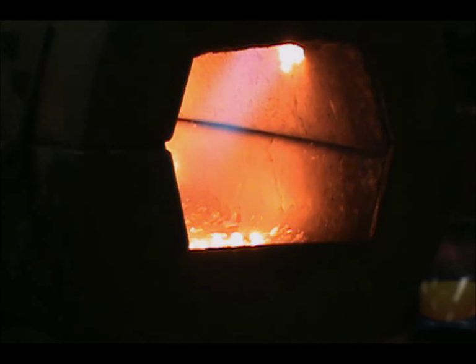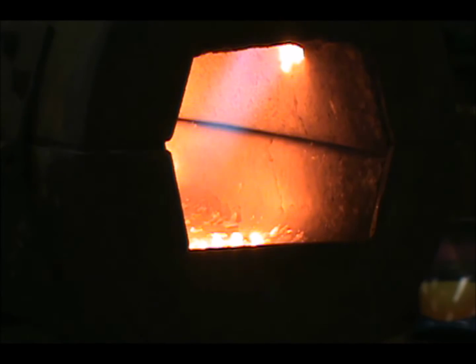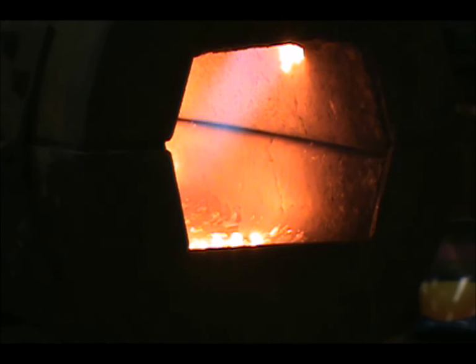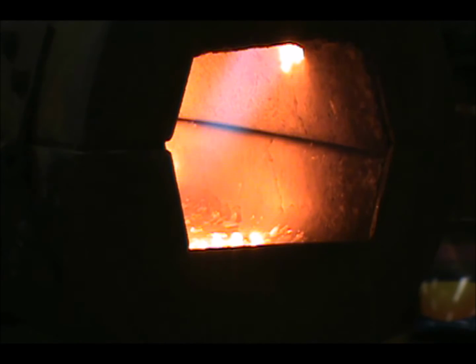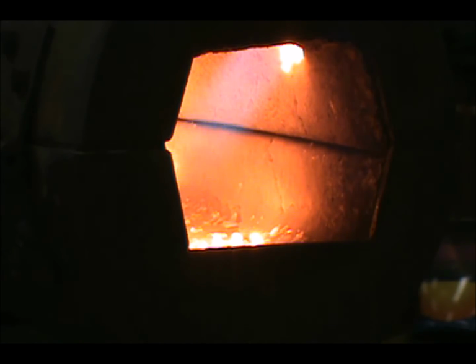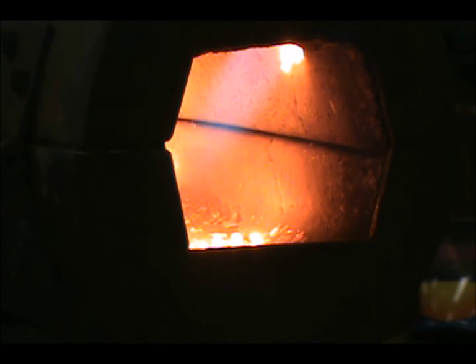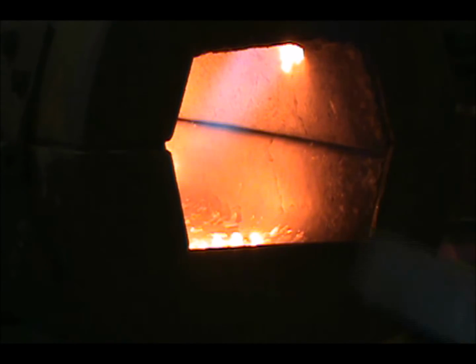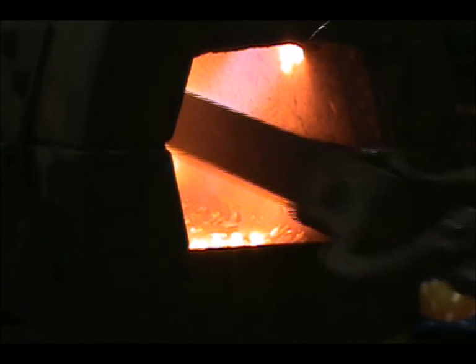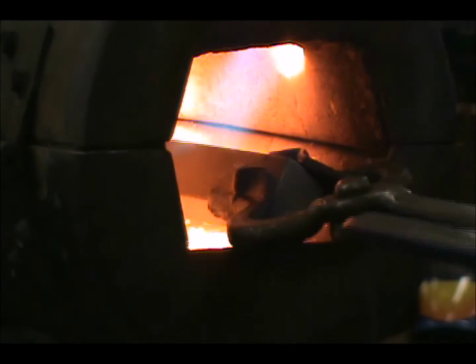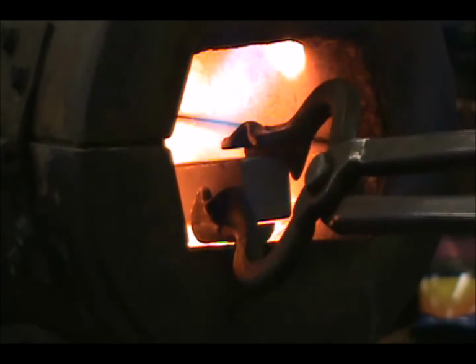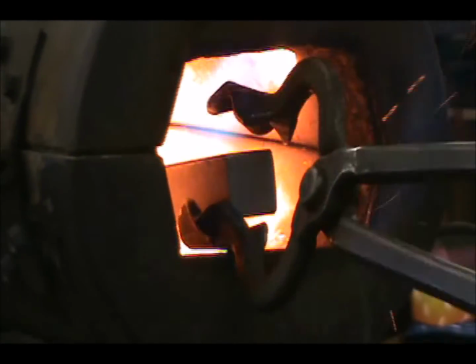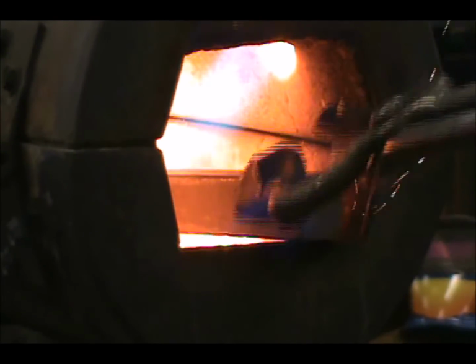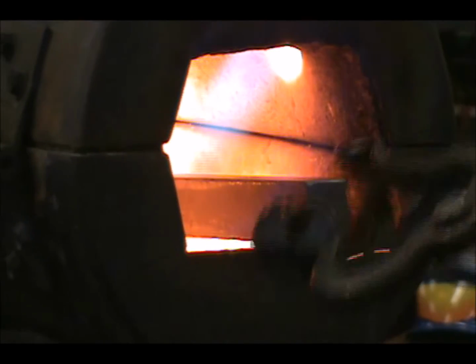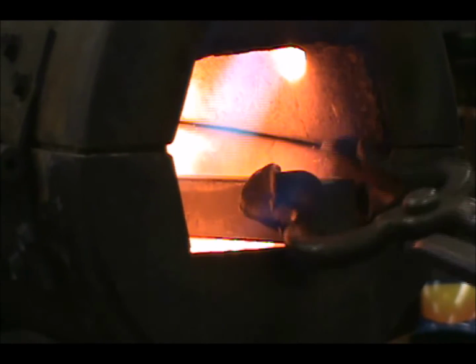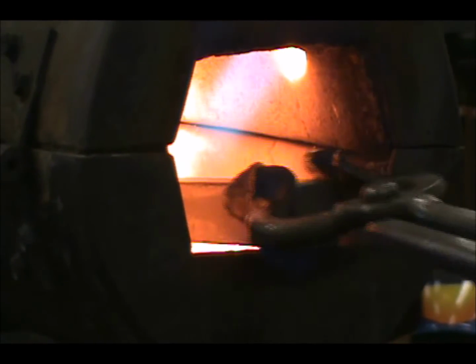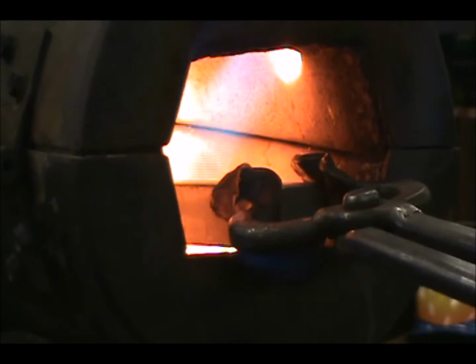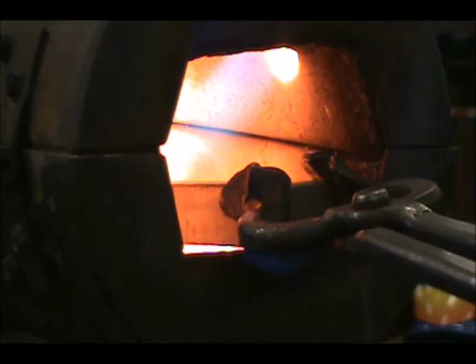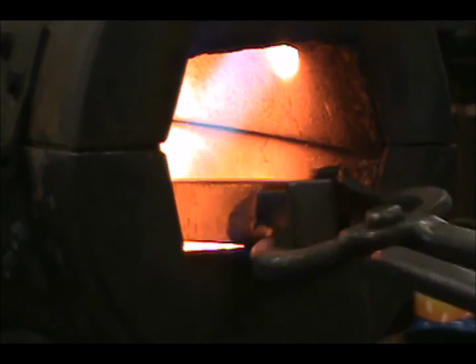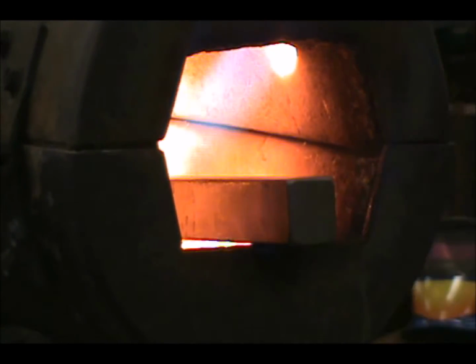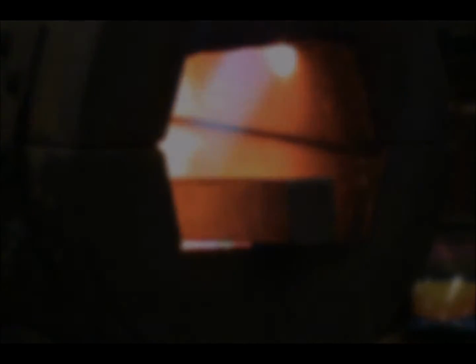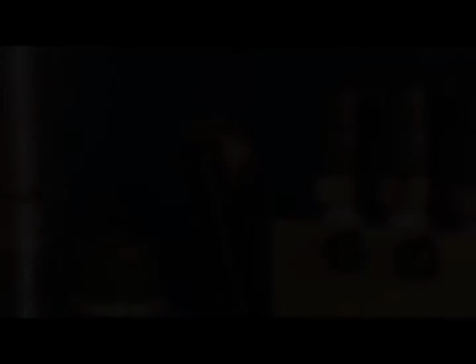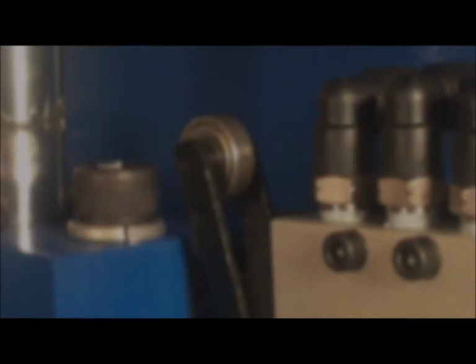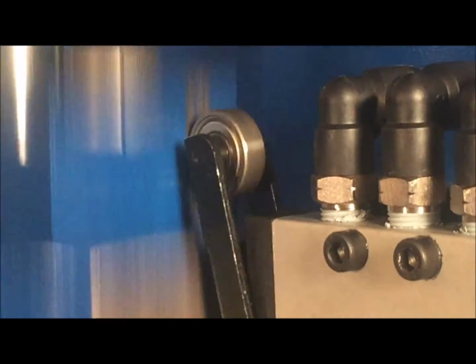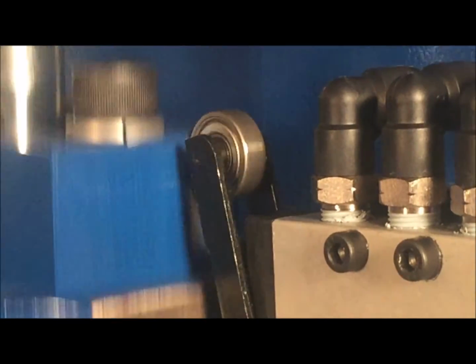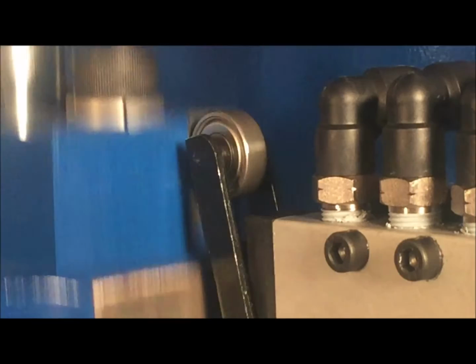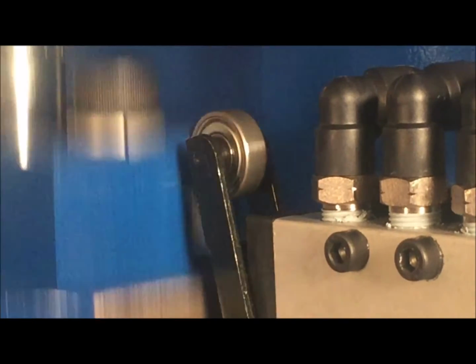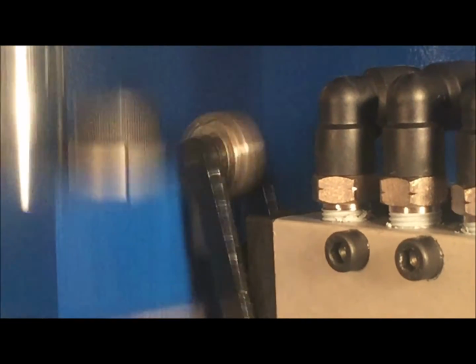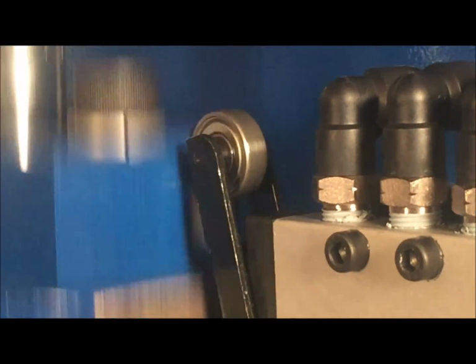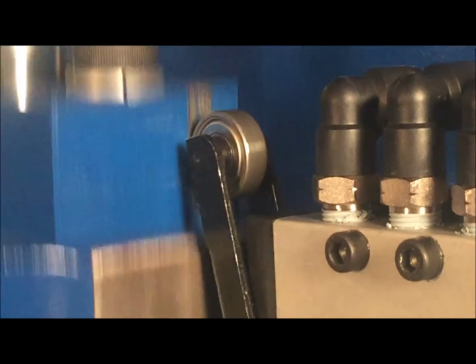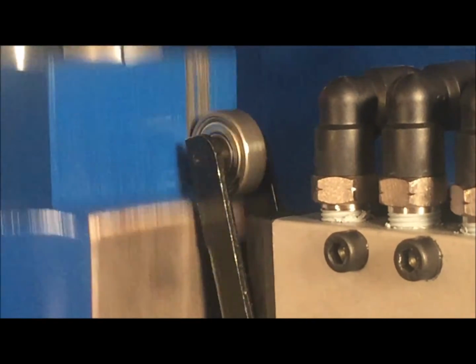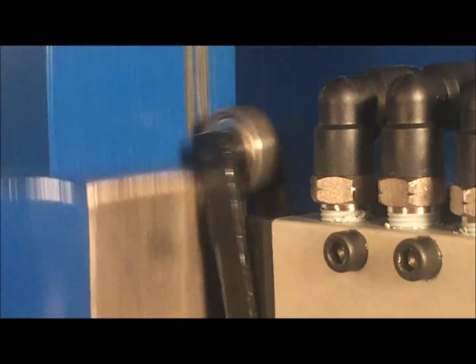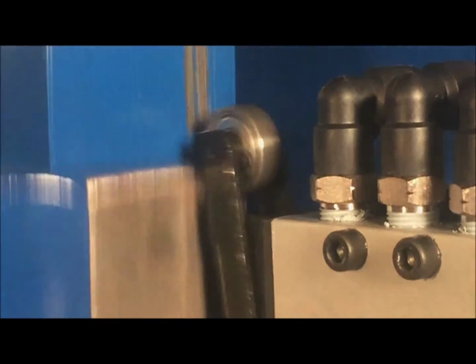We talk often about simplicity. Through the ages, power hammer makers have built many different control systems to allow the user to better control their forging. For our hammer, the control system is only made up of a handful of components.